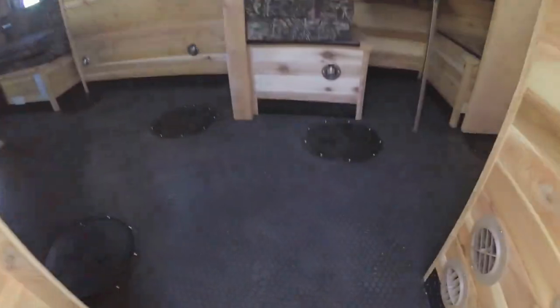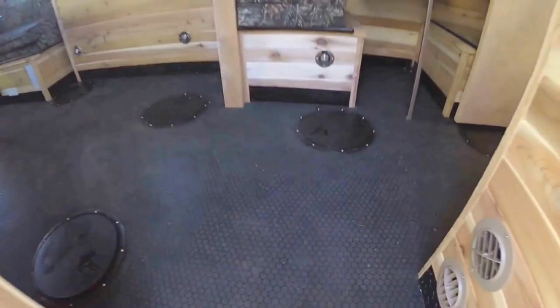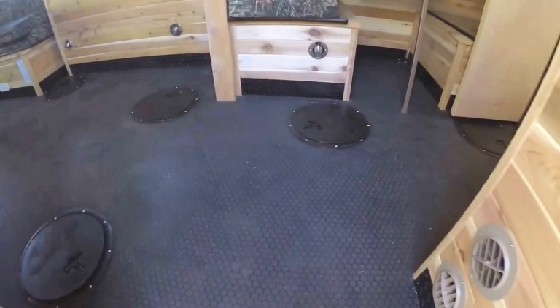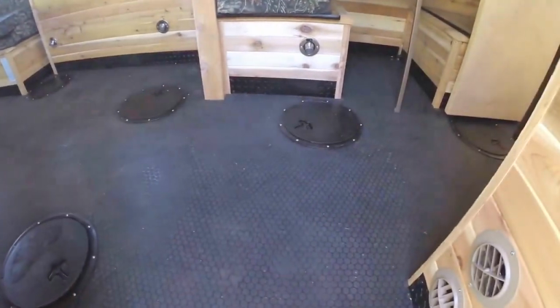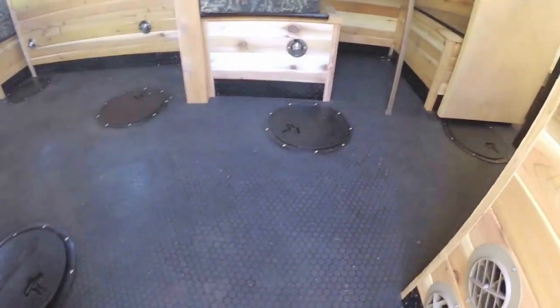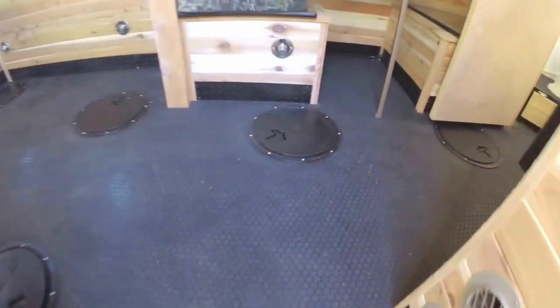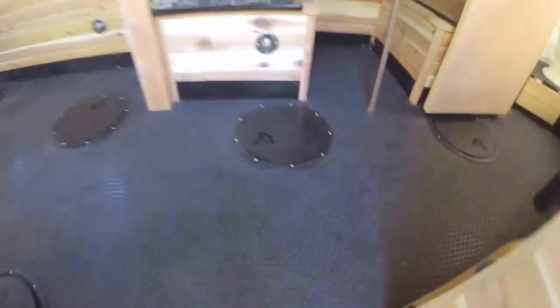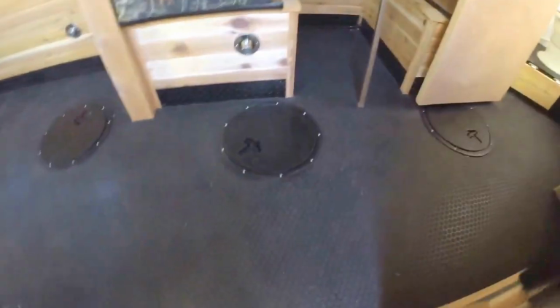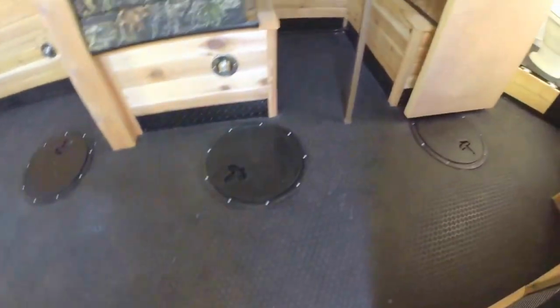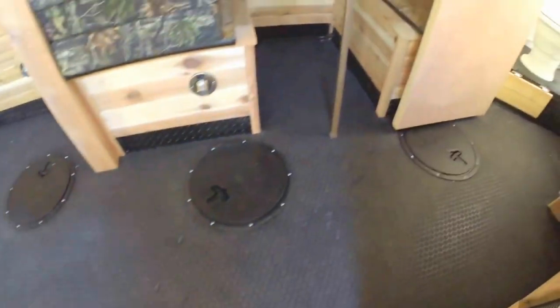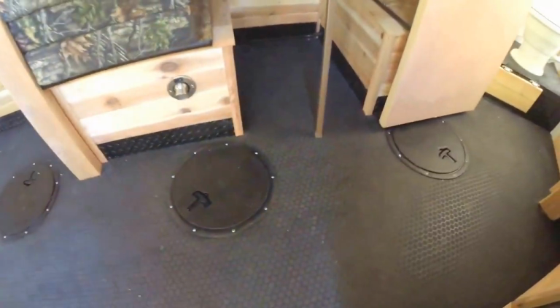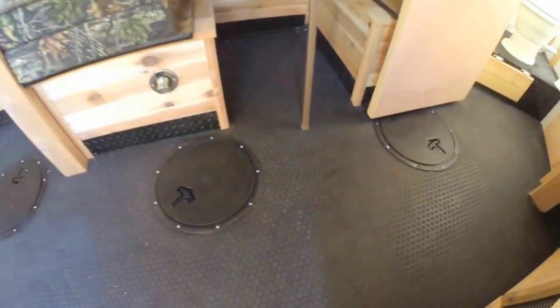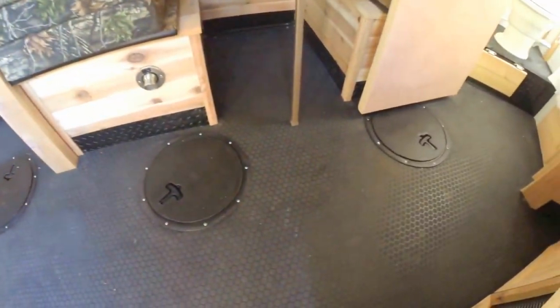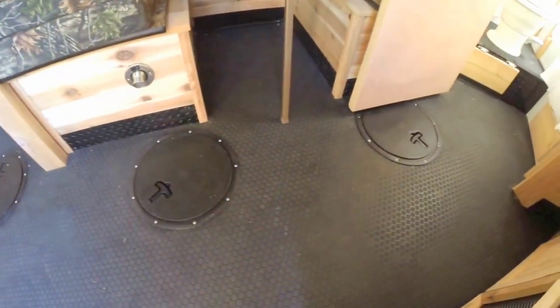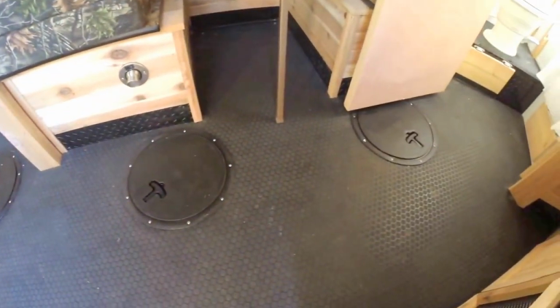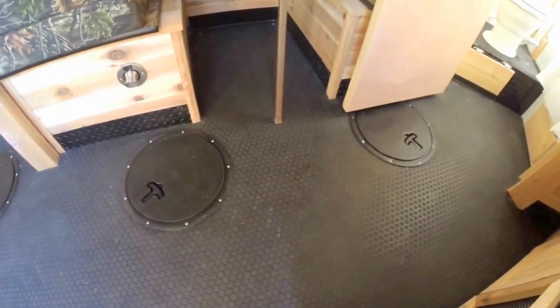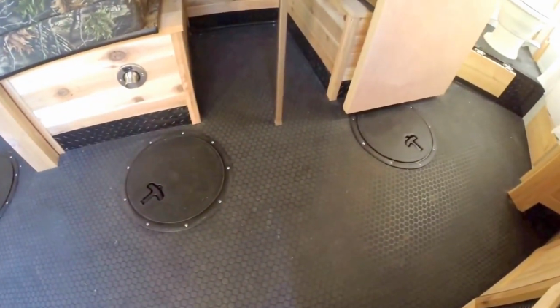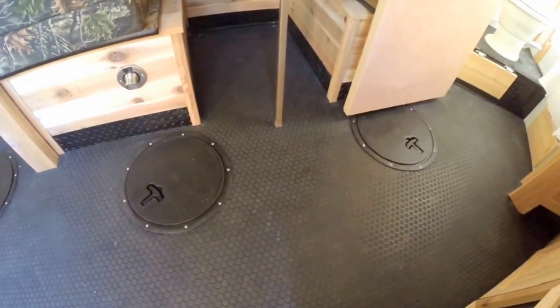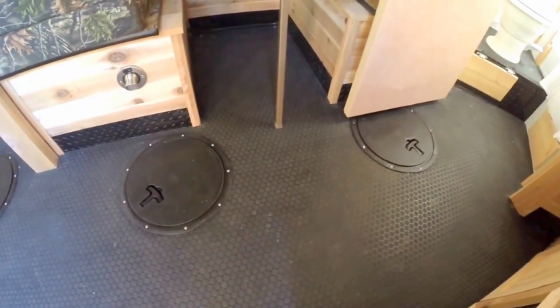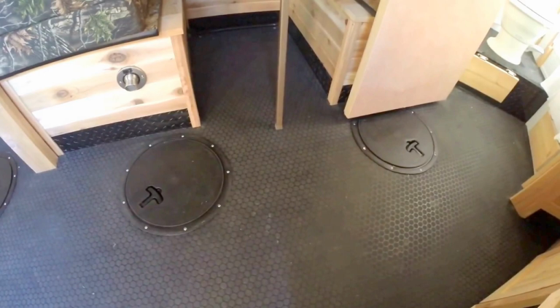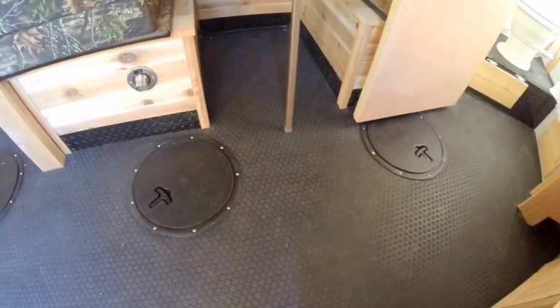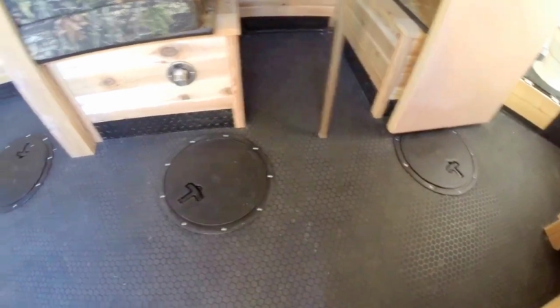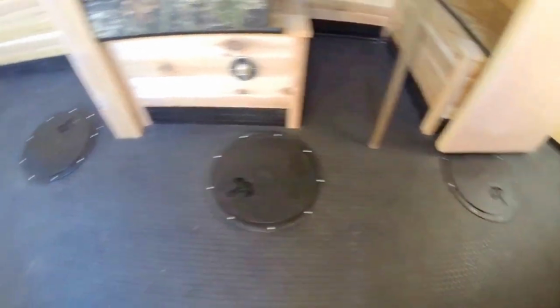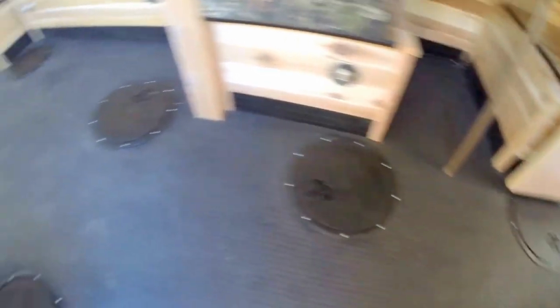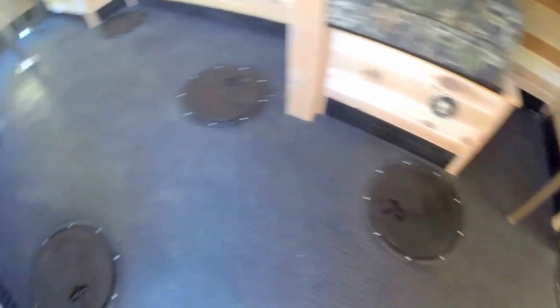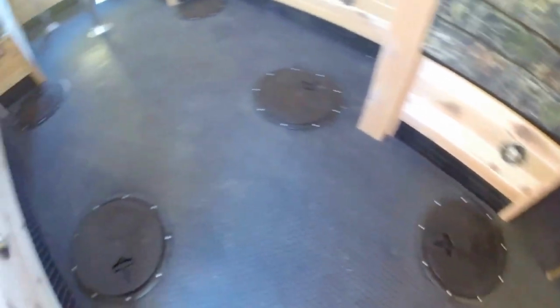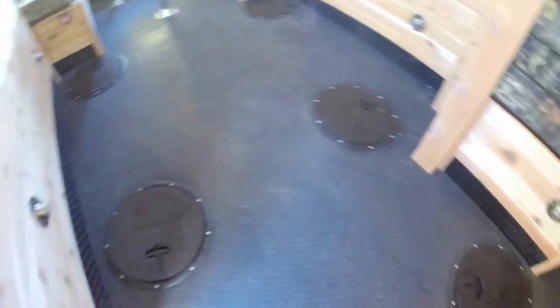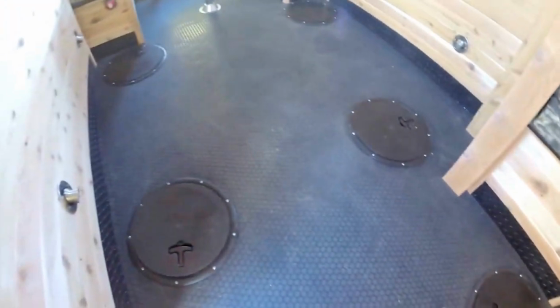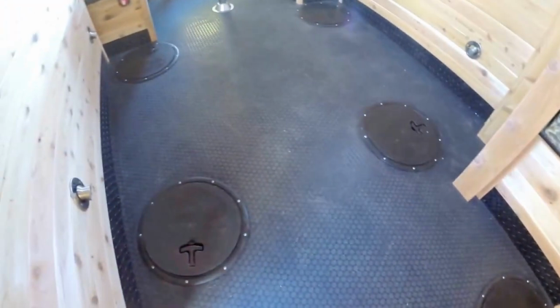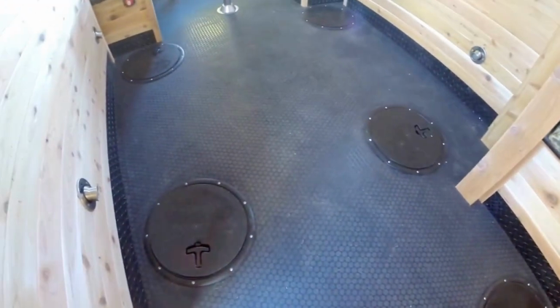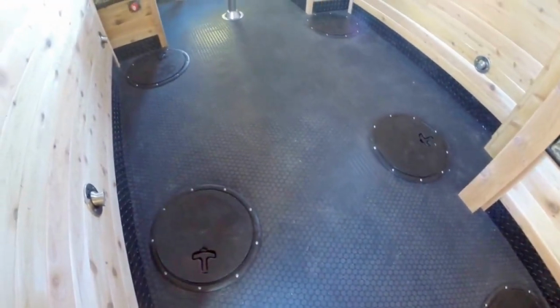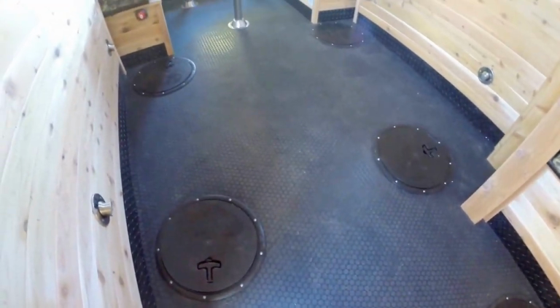We ordered it with a rubber floor. Since it is a fish house, let's show you where the holes are — two by the small dinette, and then four between the wheel wells.